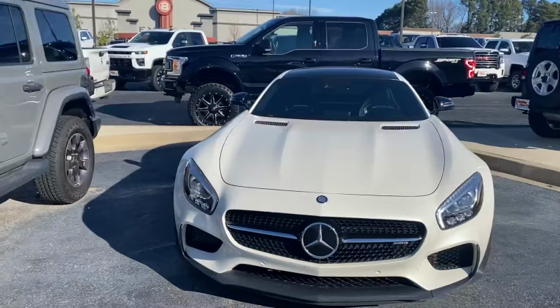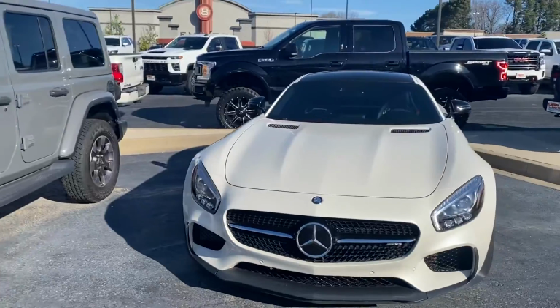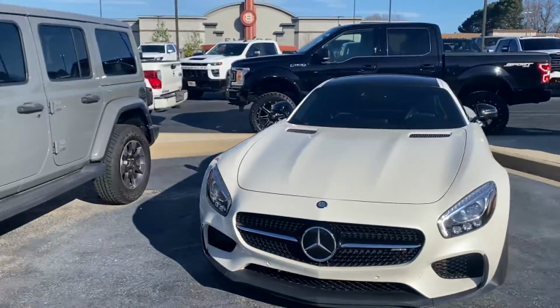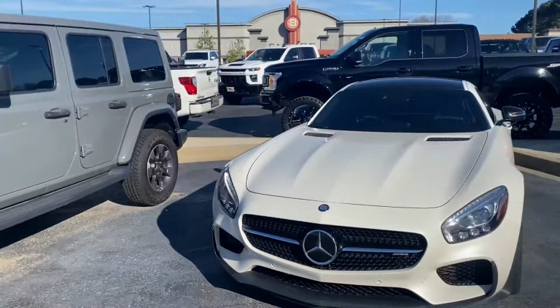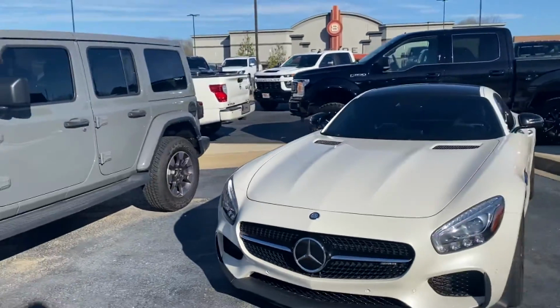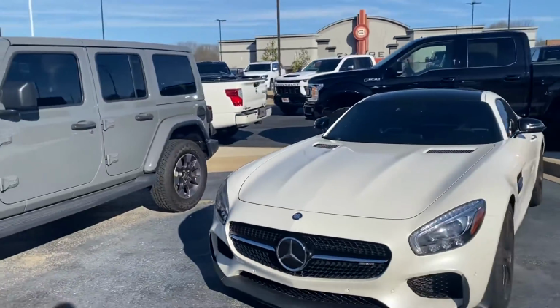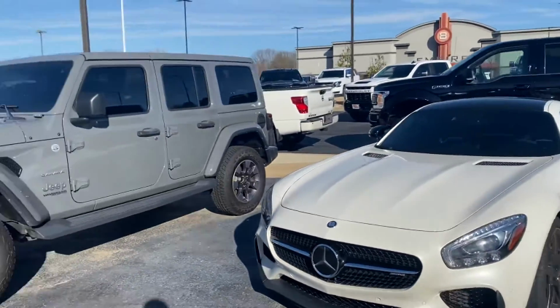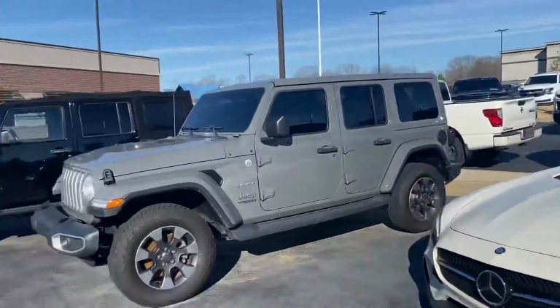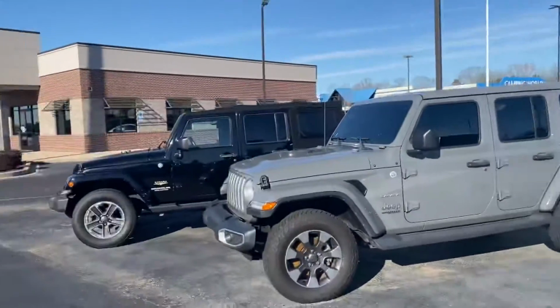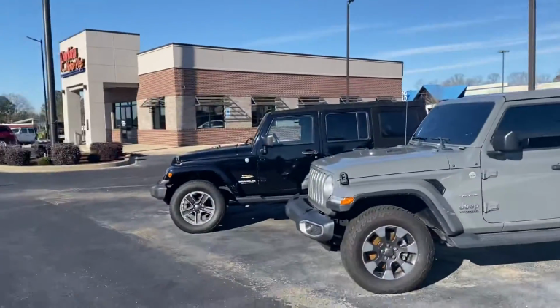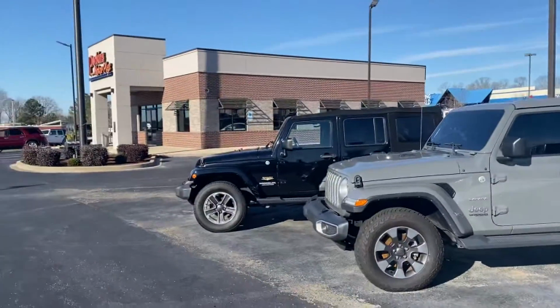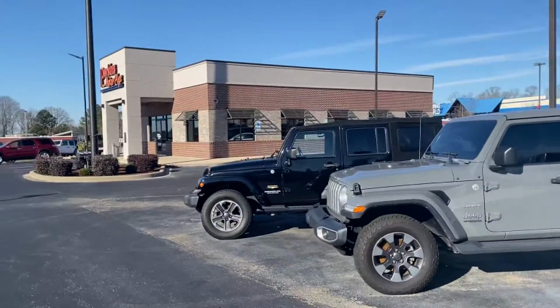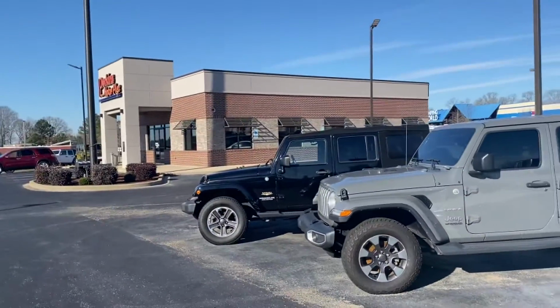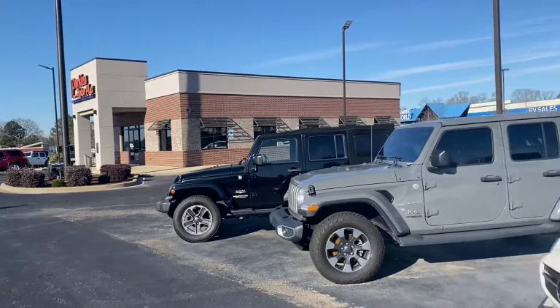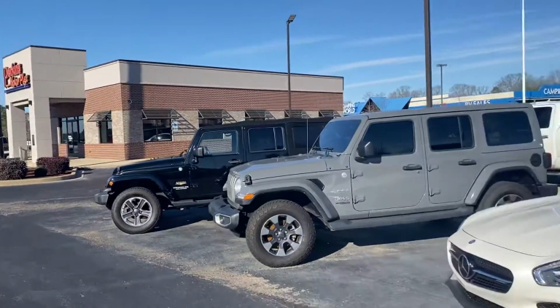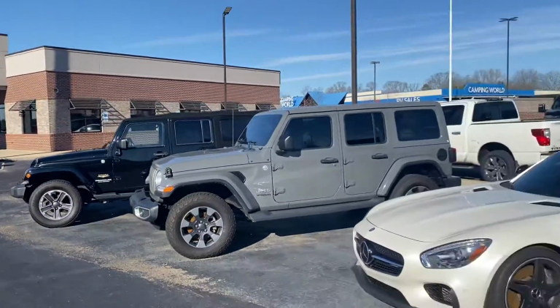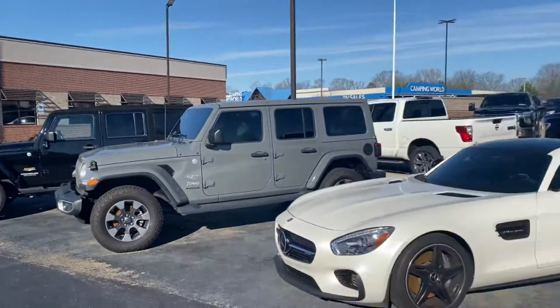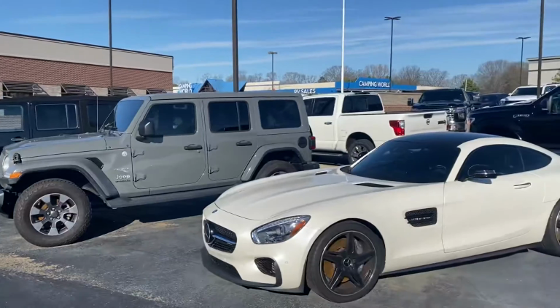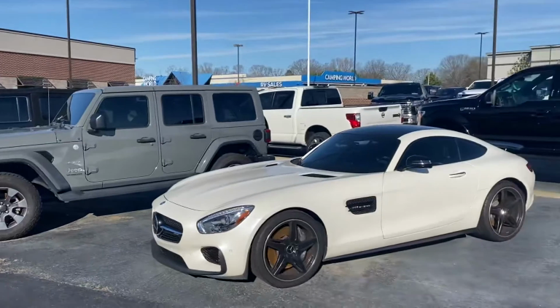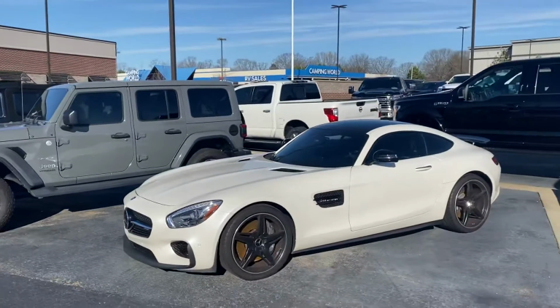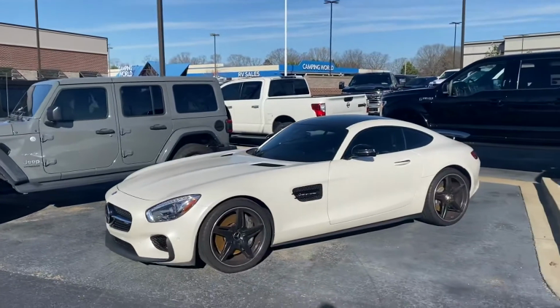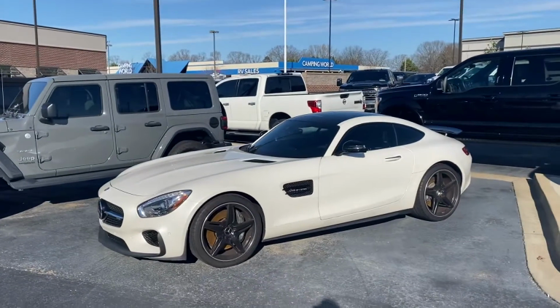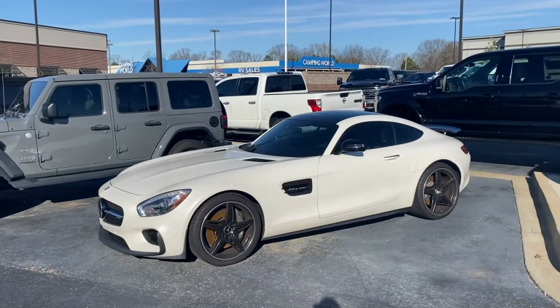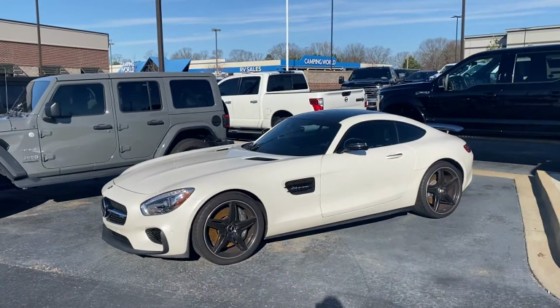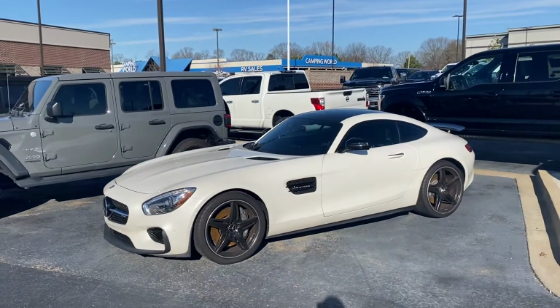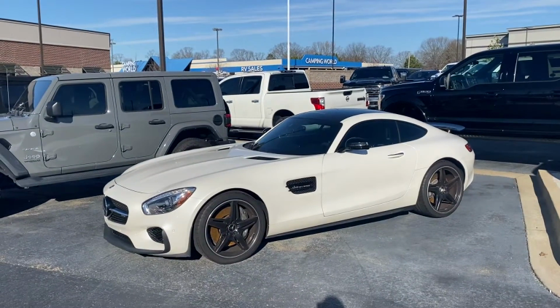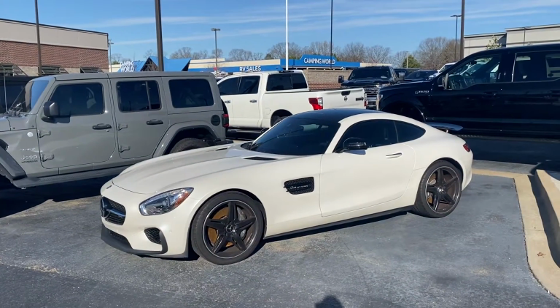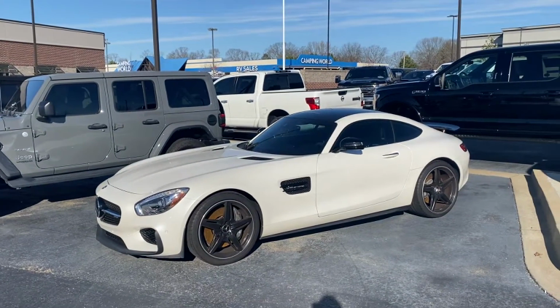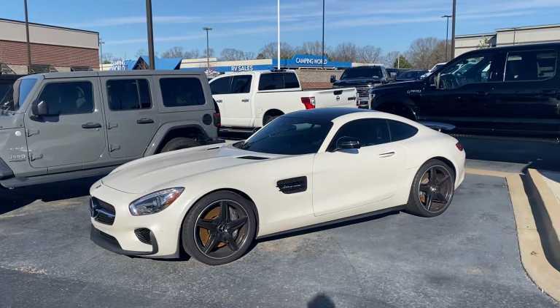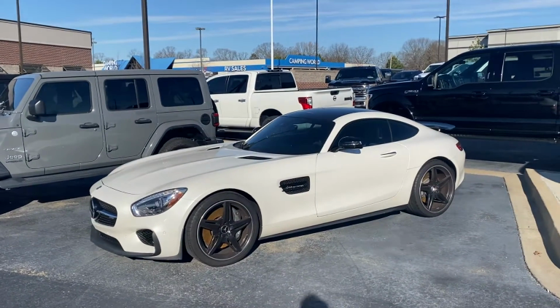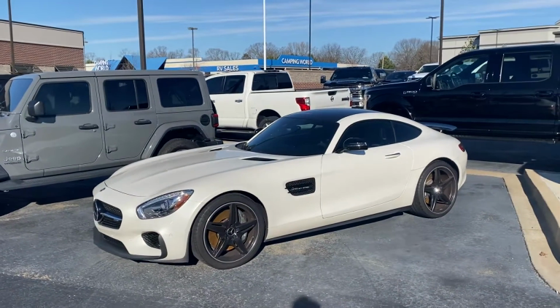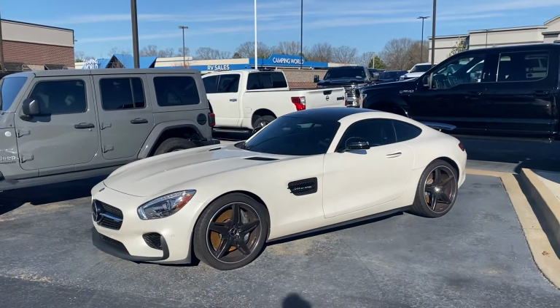There she is — there's a cool look at our dealership right there. There she is: the 2017 Mercedes AMG GT.